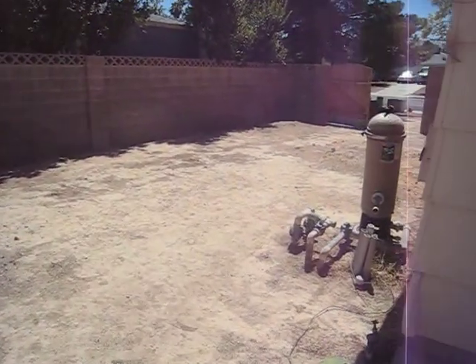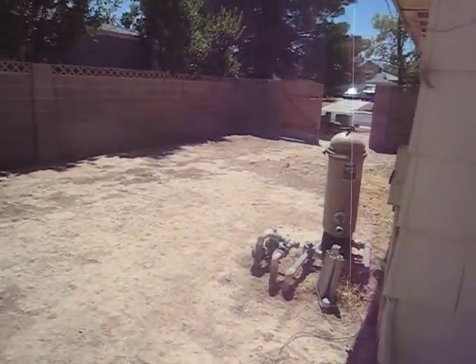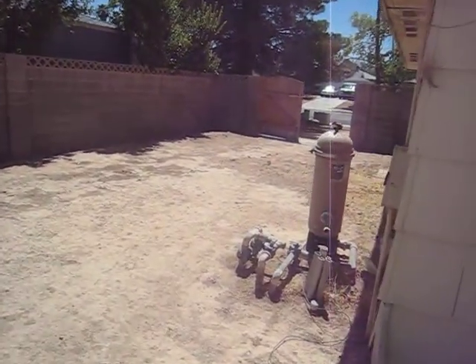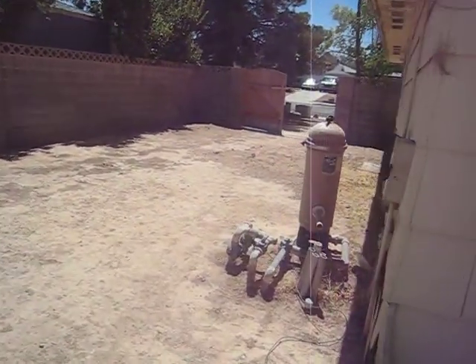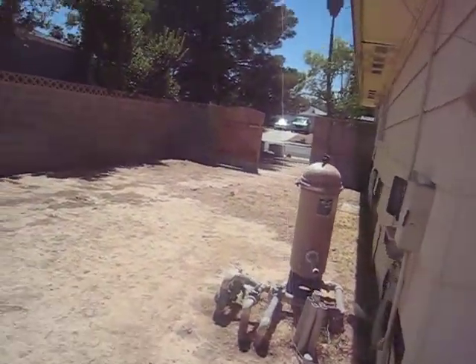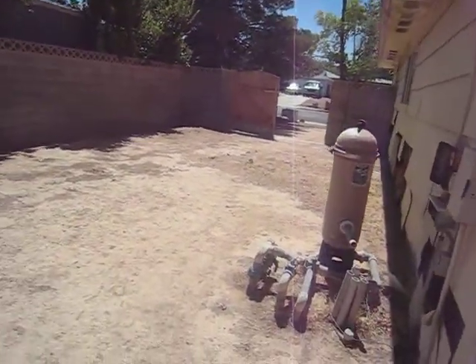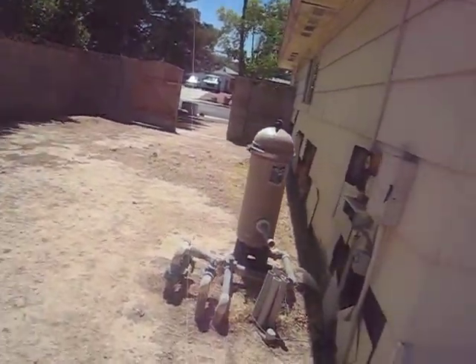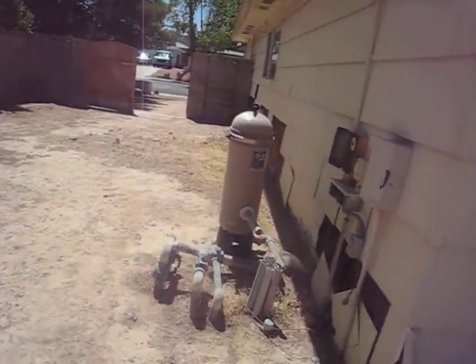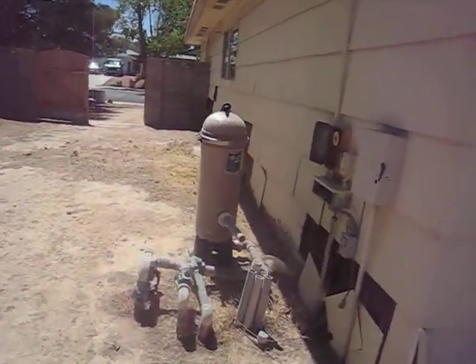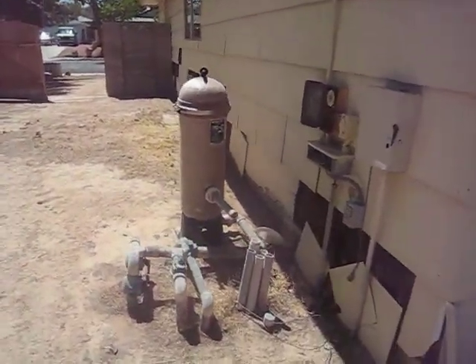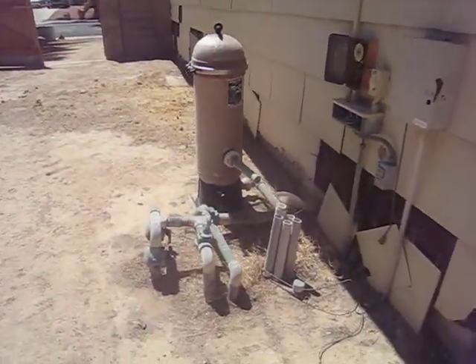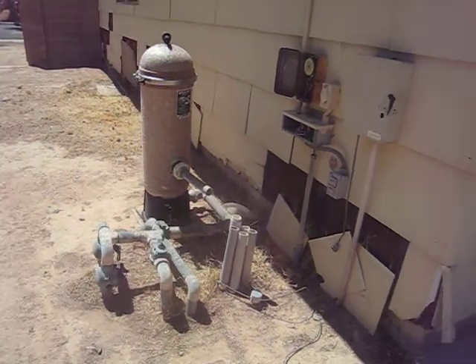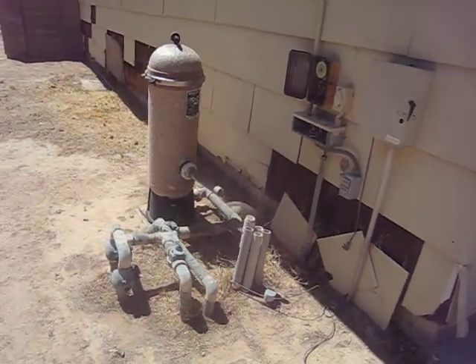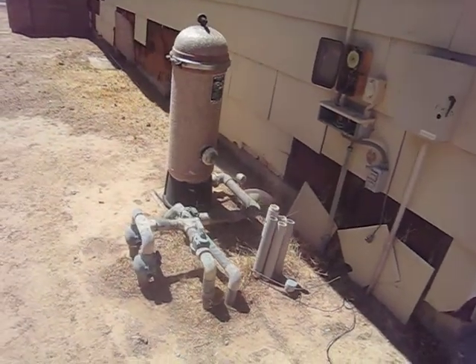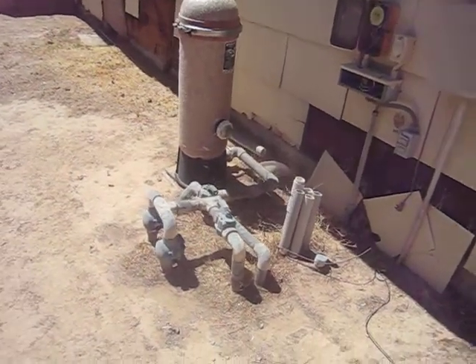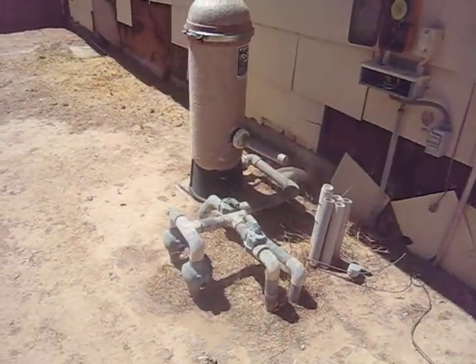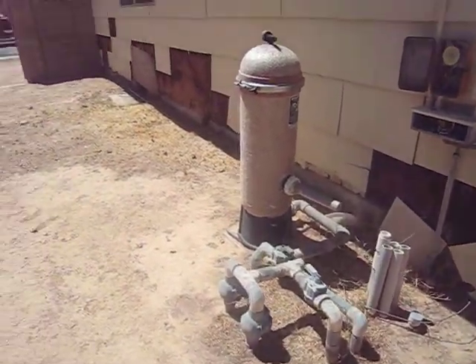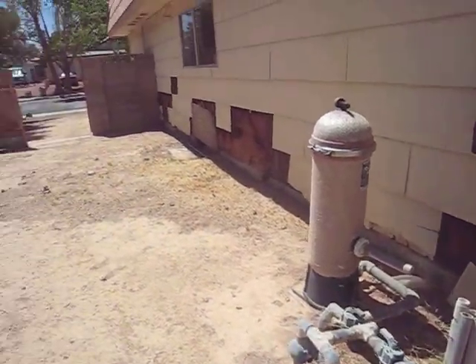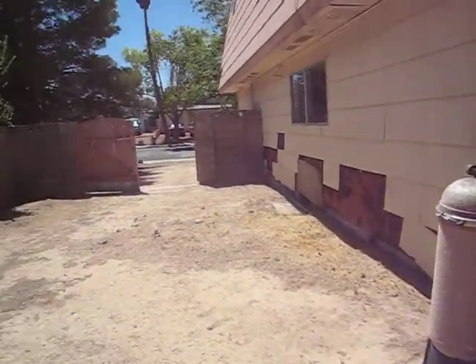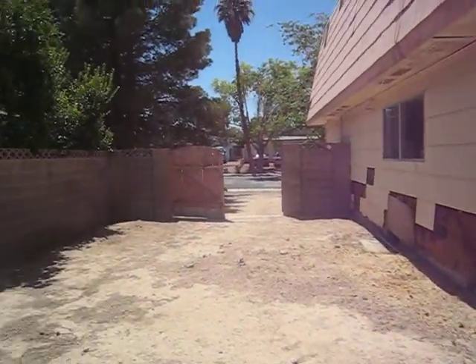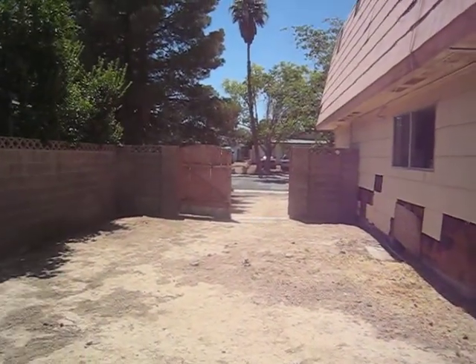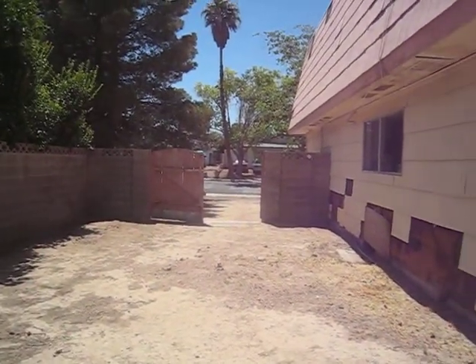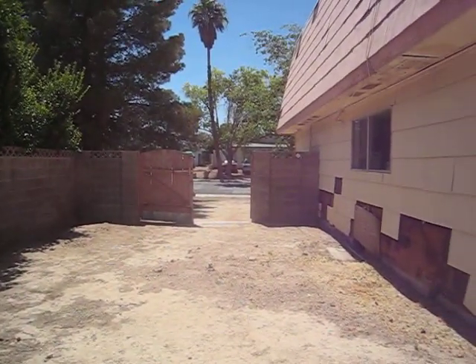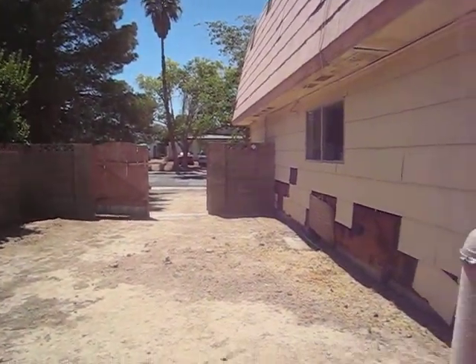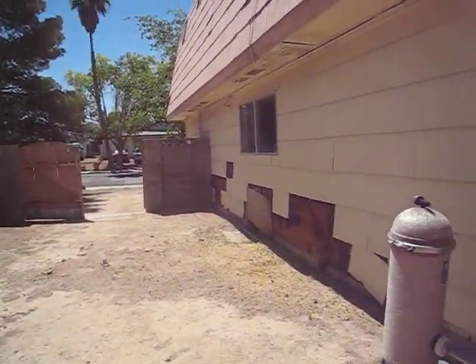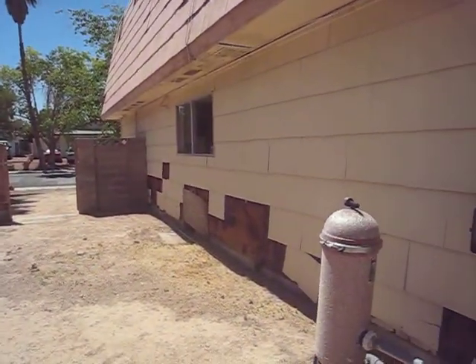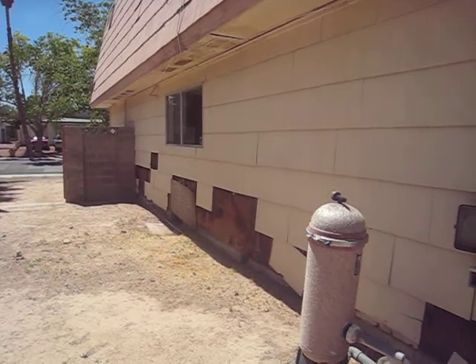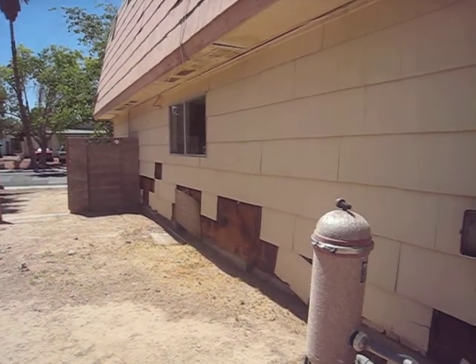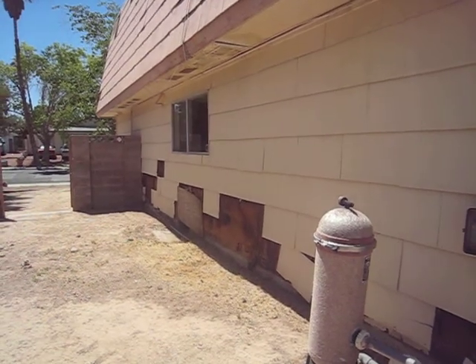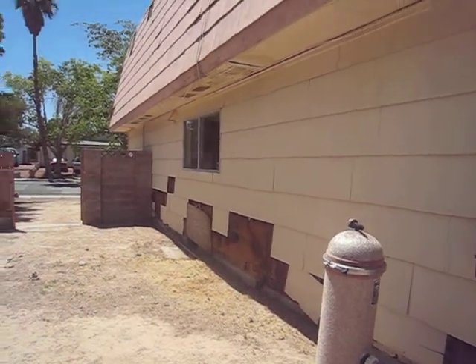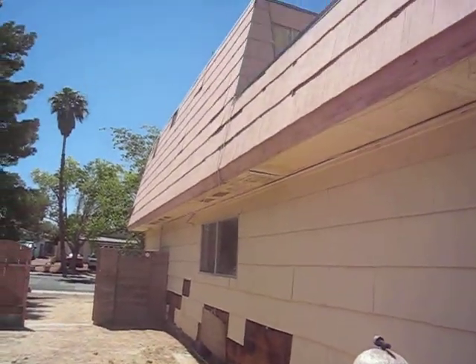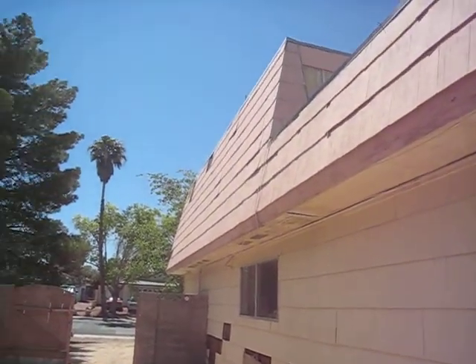Here's a pool pump — or lack thereof. RV parking. More hideous siding and roof damage.